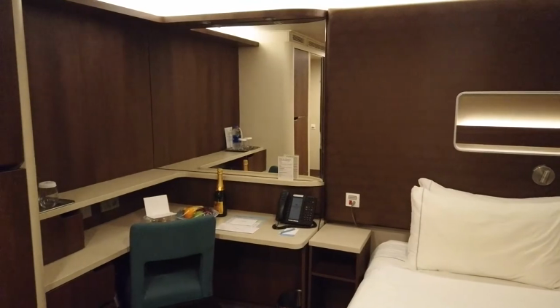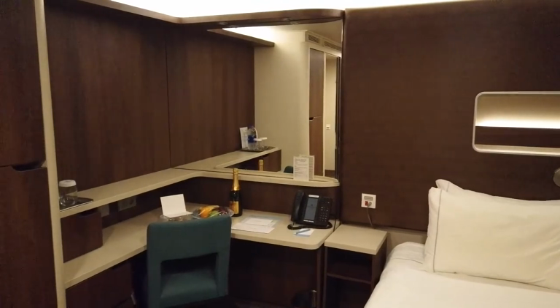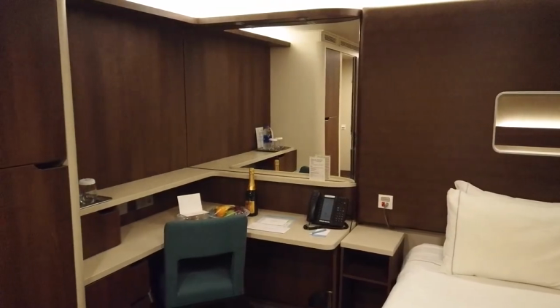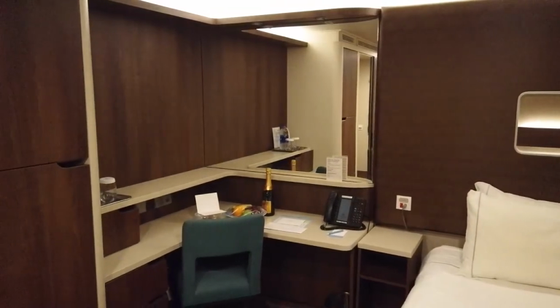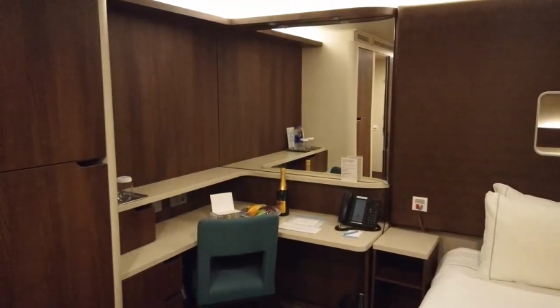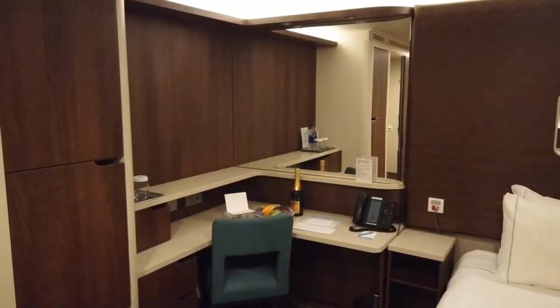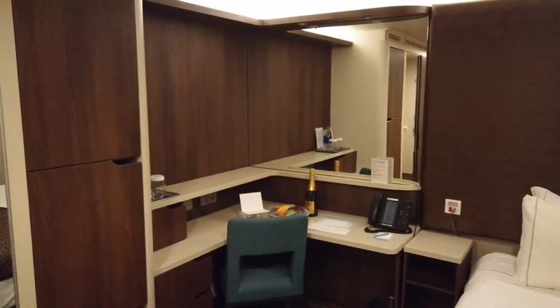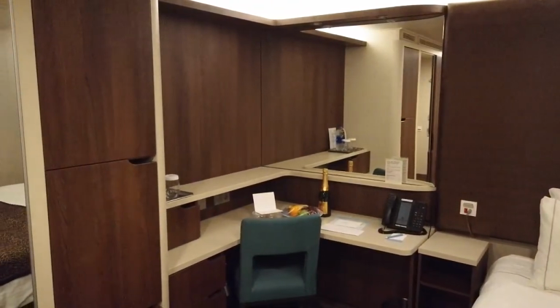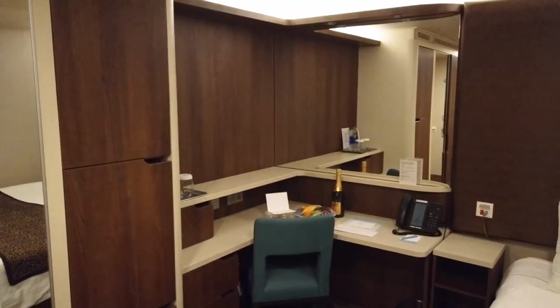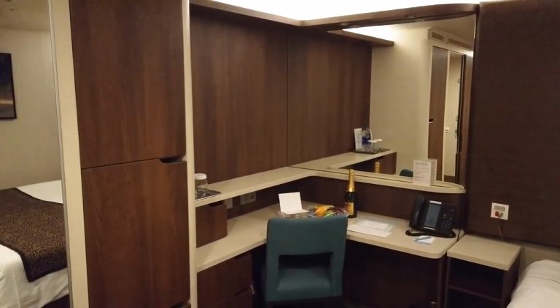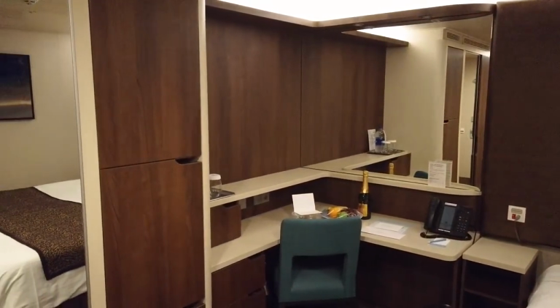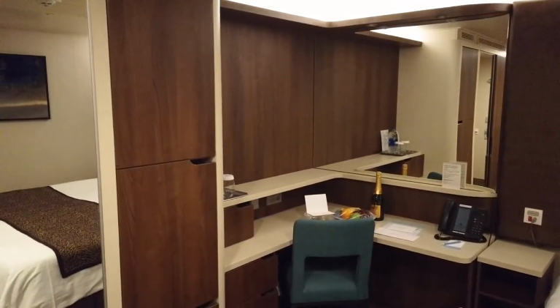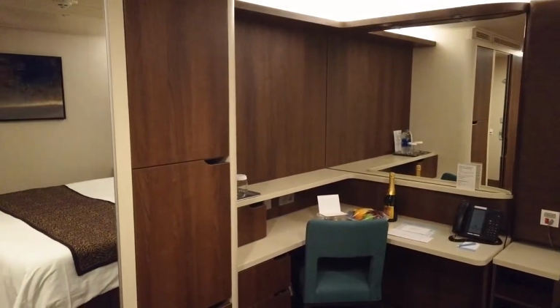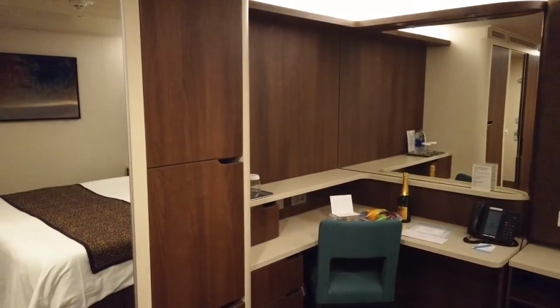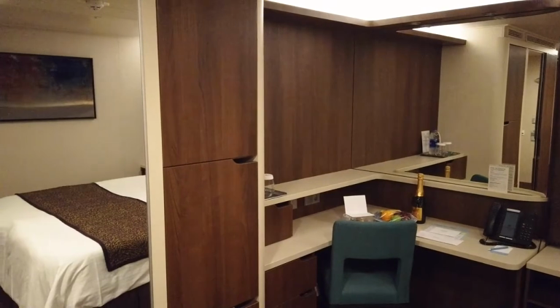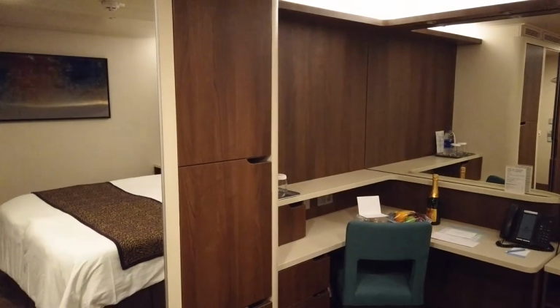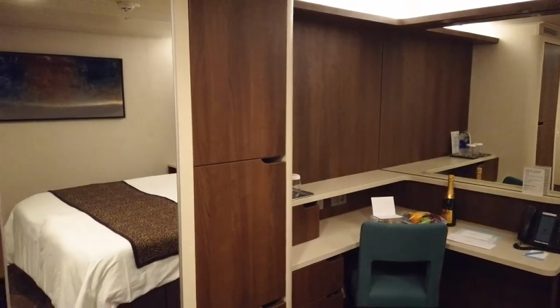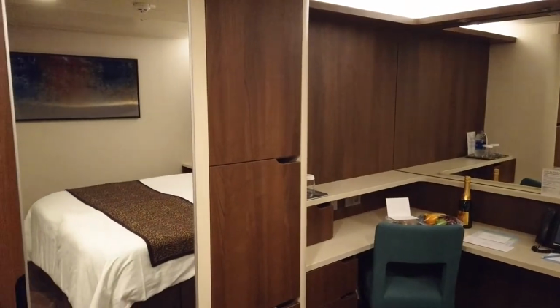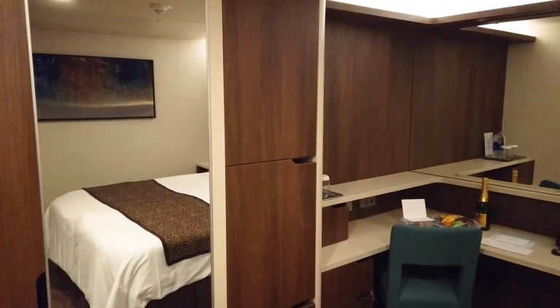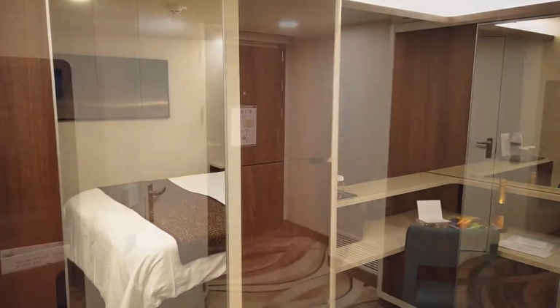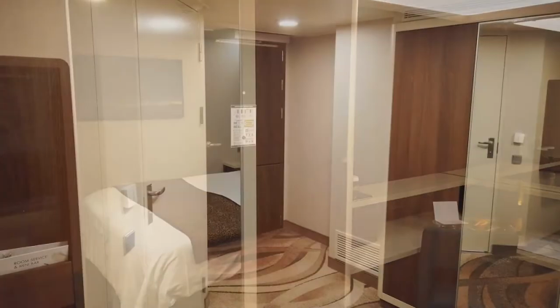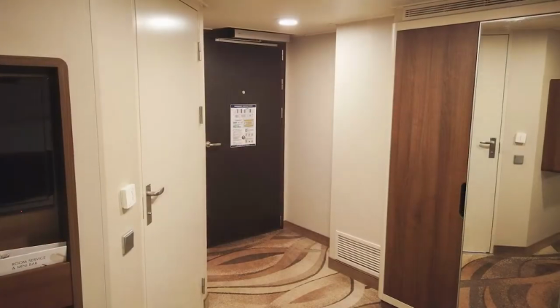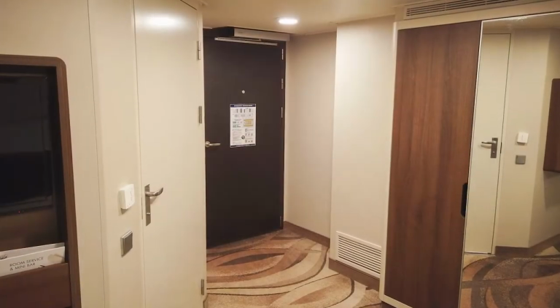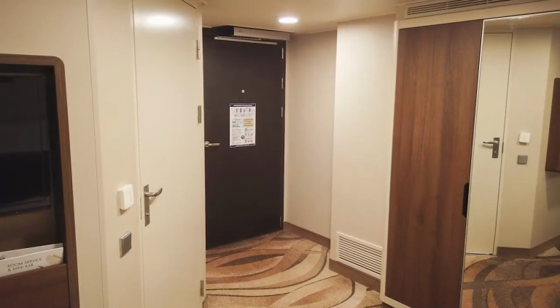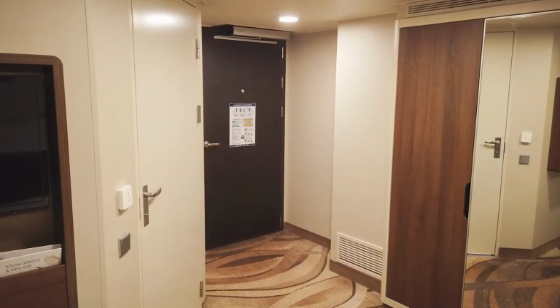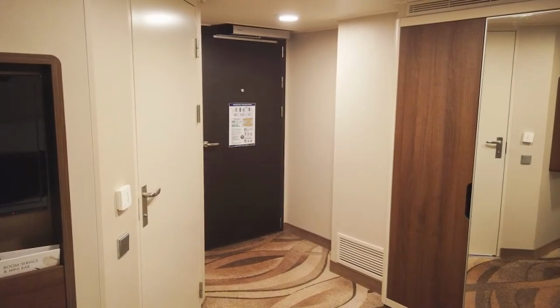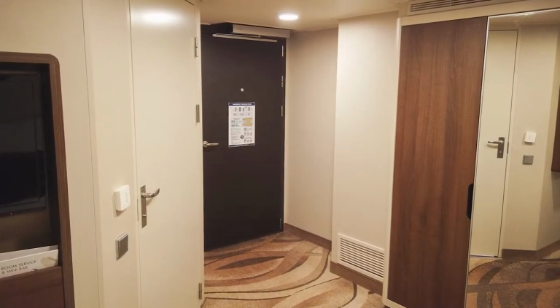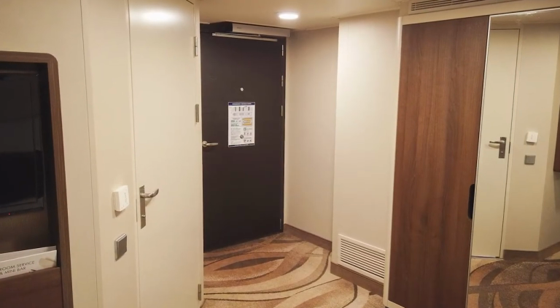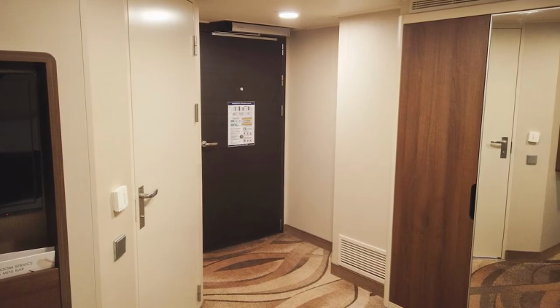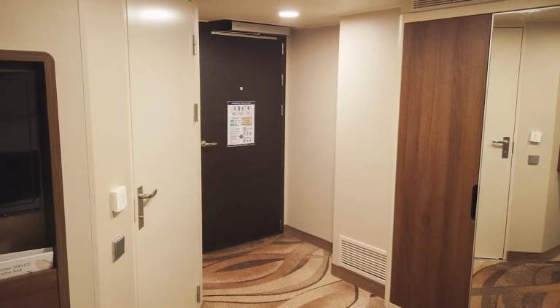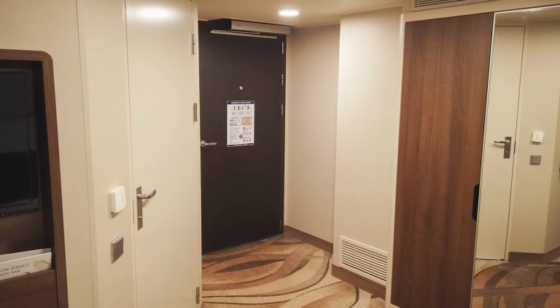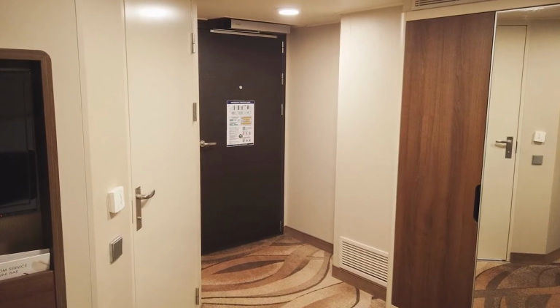Because the room was wheelchair accessible, it was quite a bit larger than a typical category IB stateroom, including significantly more space at the entrance of the room.